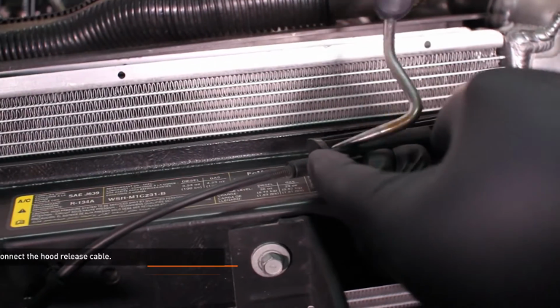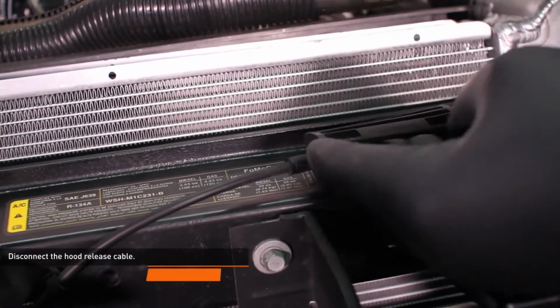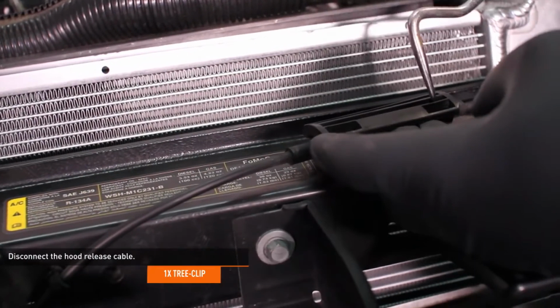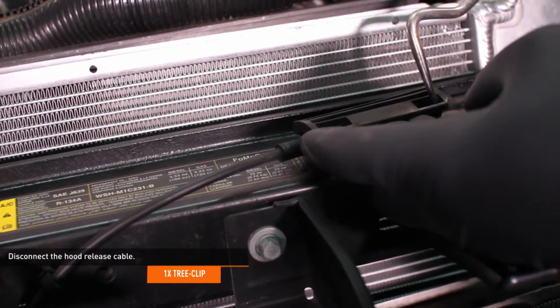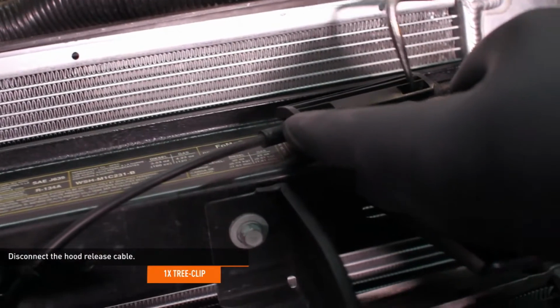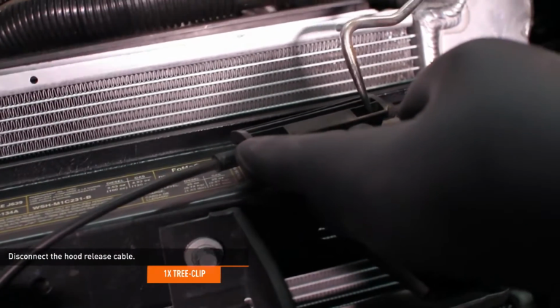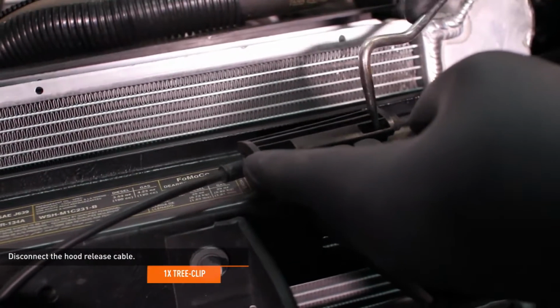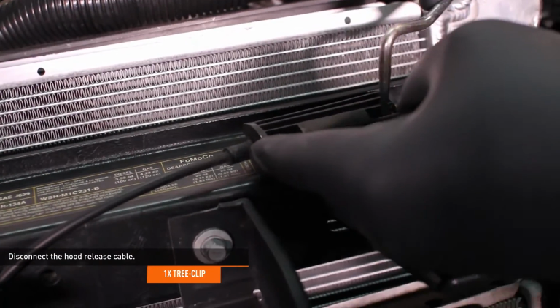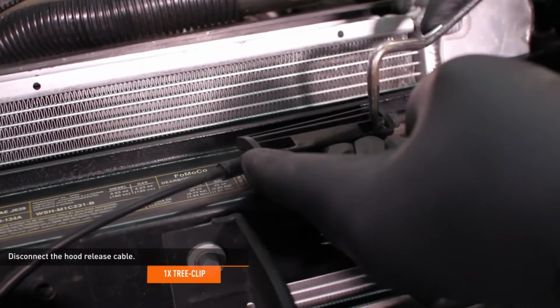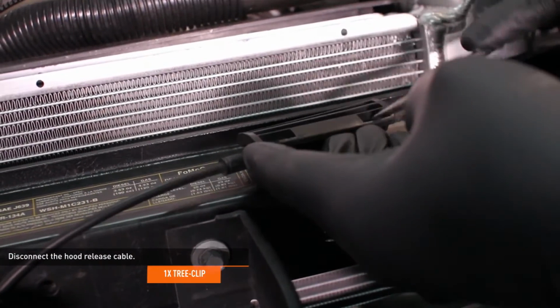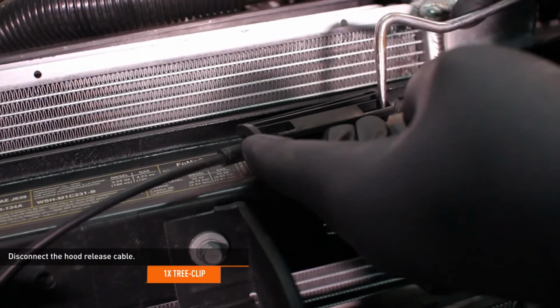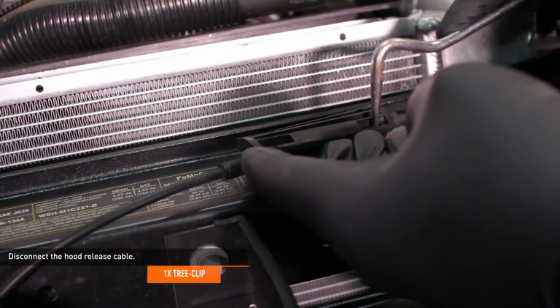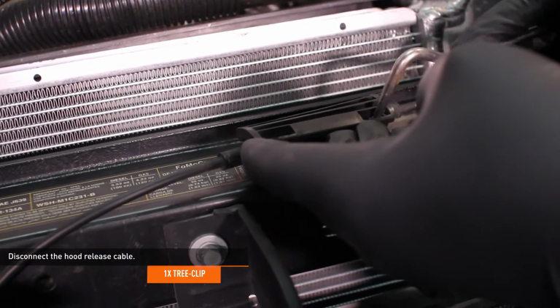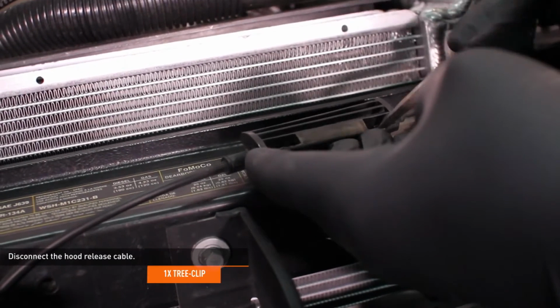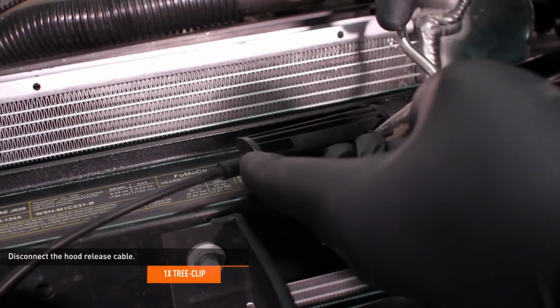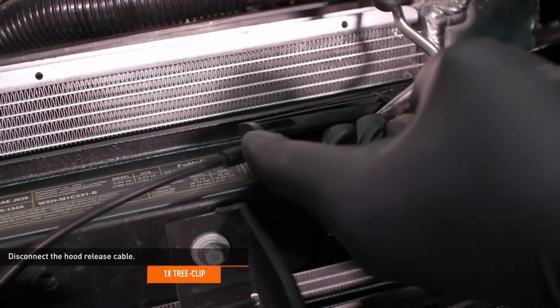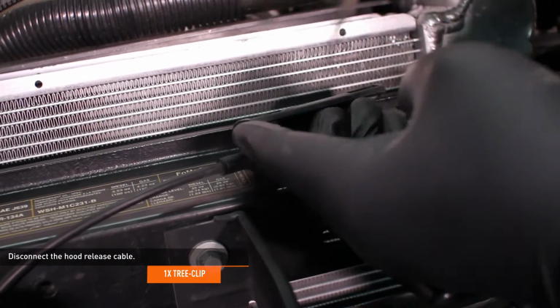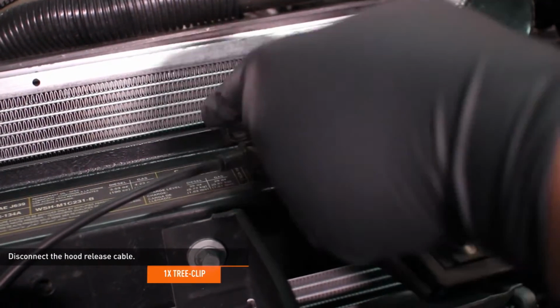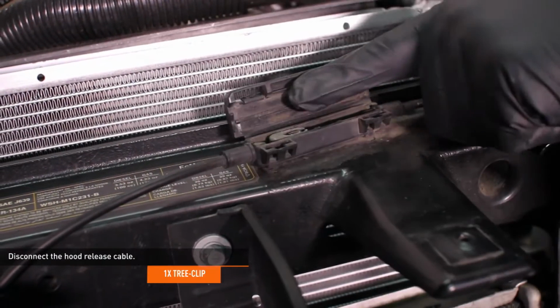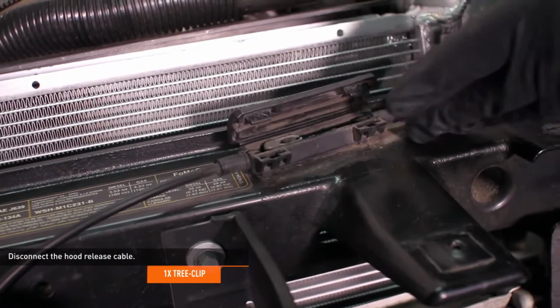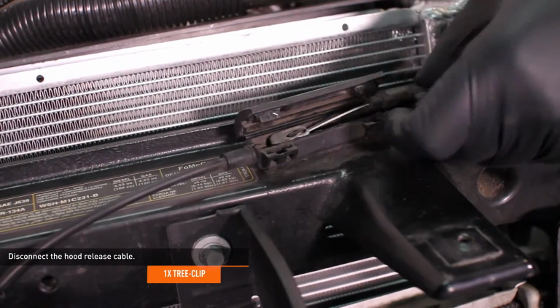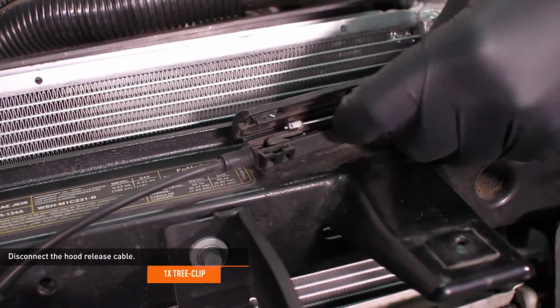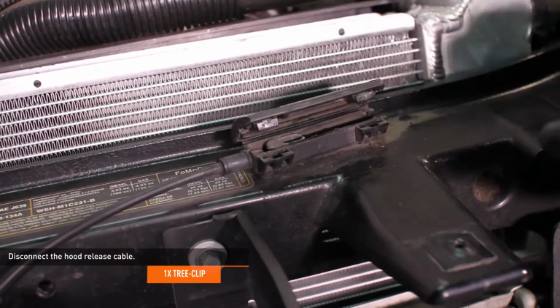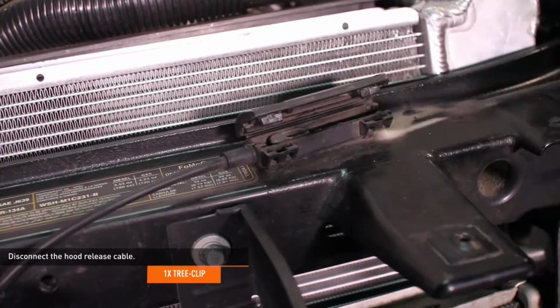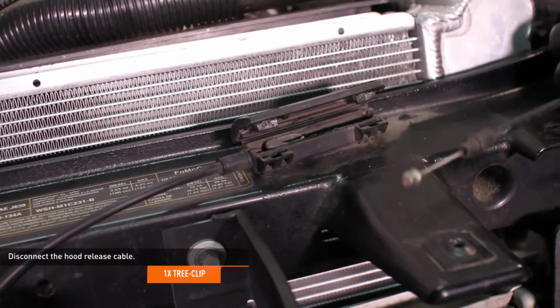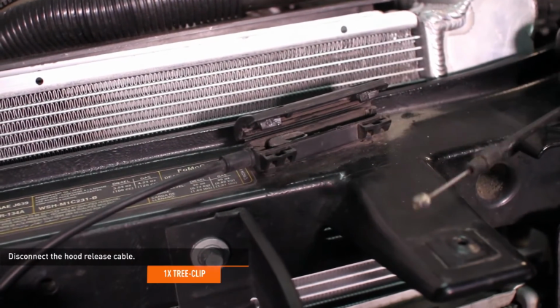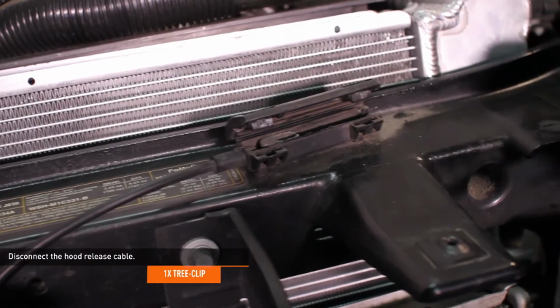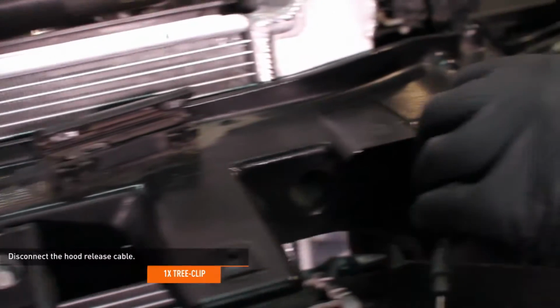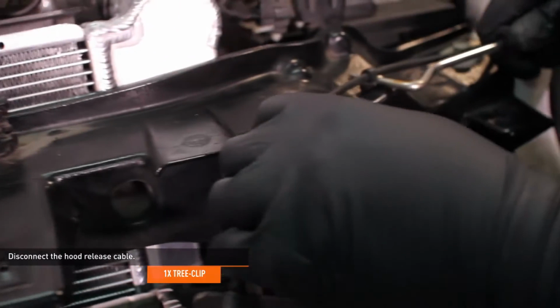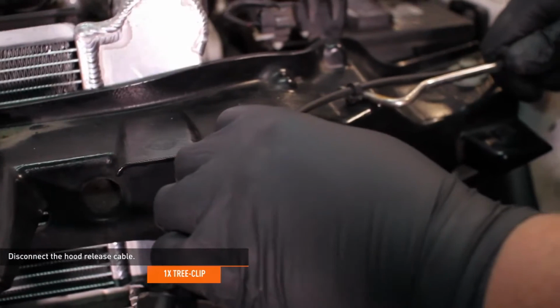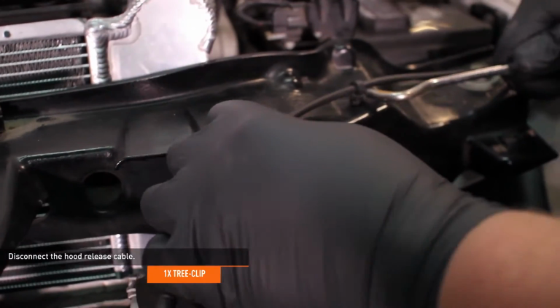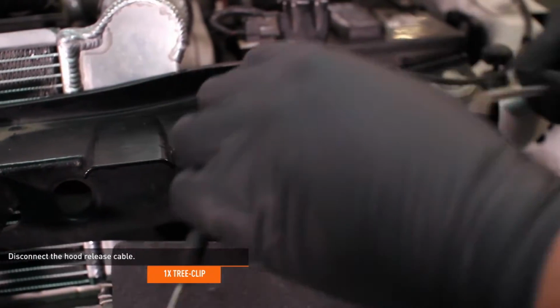Disconnect the hood release cable. To do this, release the two tabs that hold together the clamshell and slide the cable upward to separate it. Then release the integrated tree clip that secures the cable to the radiator support.